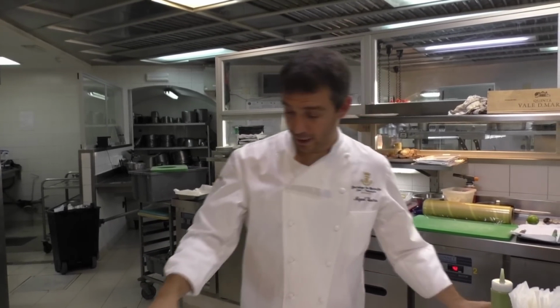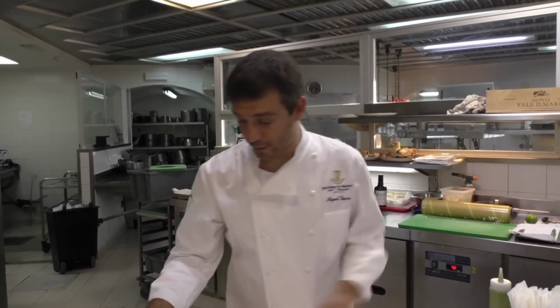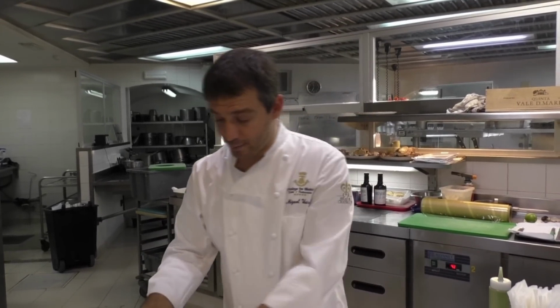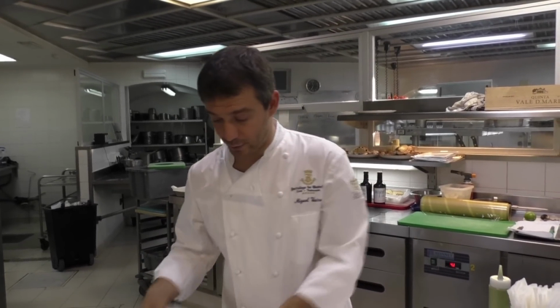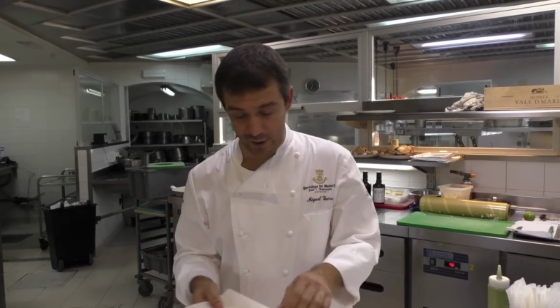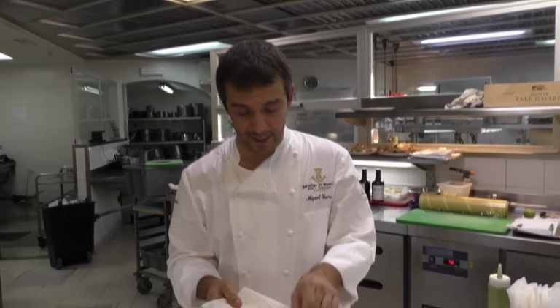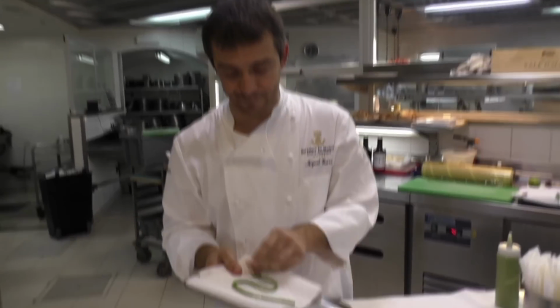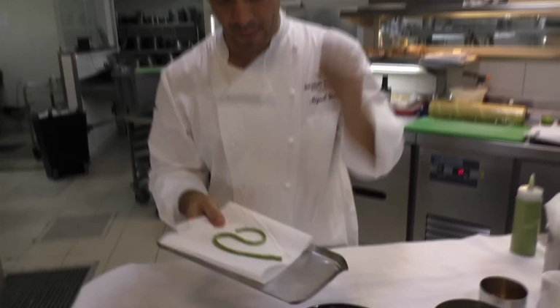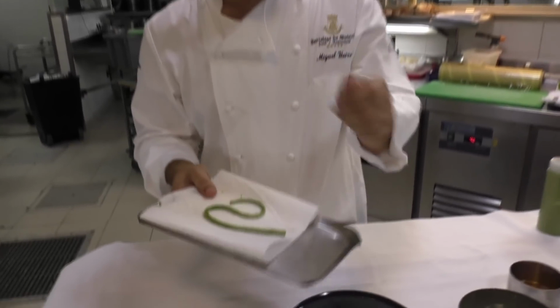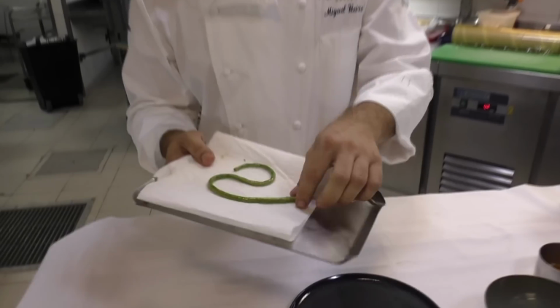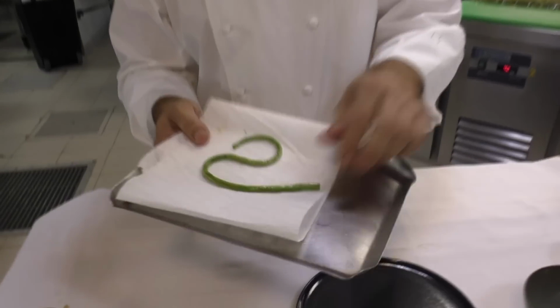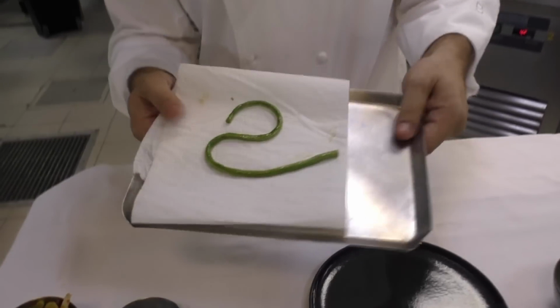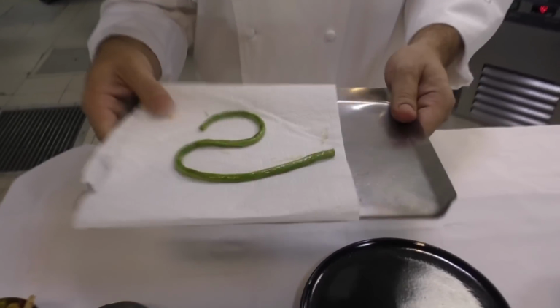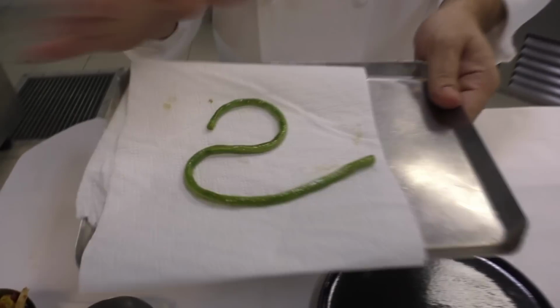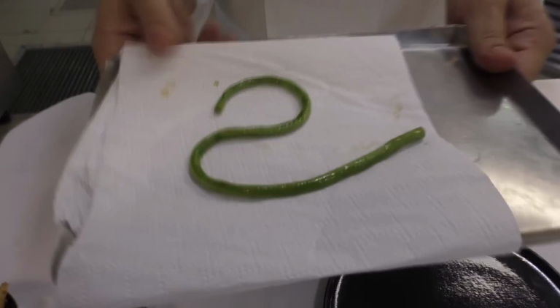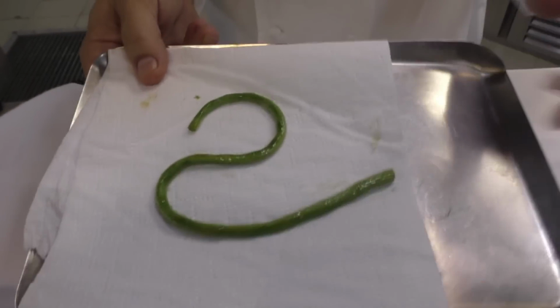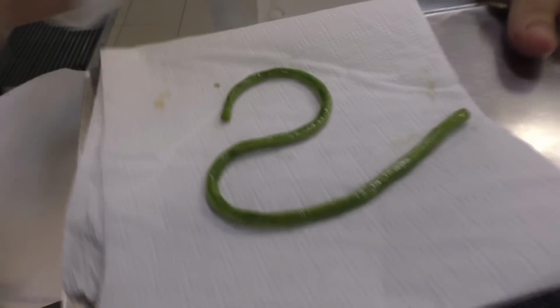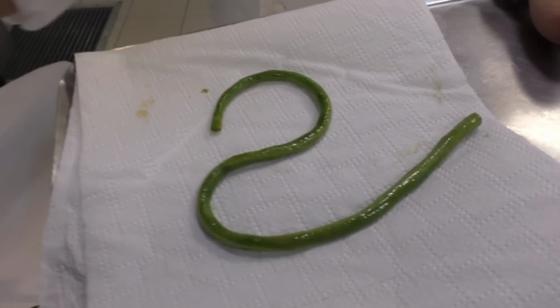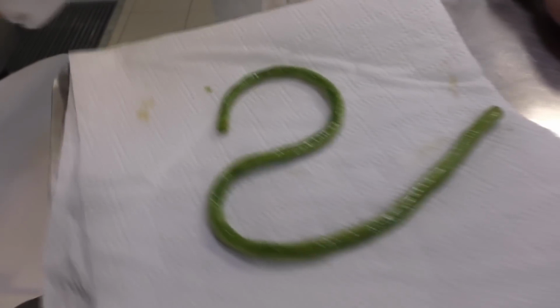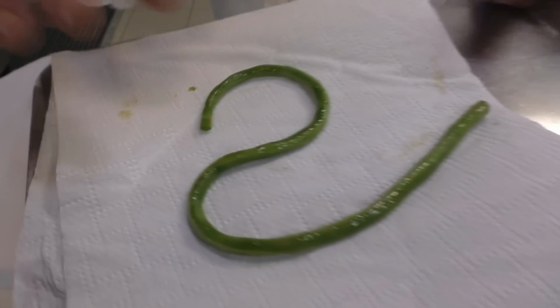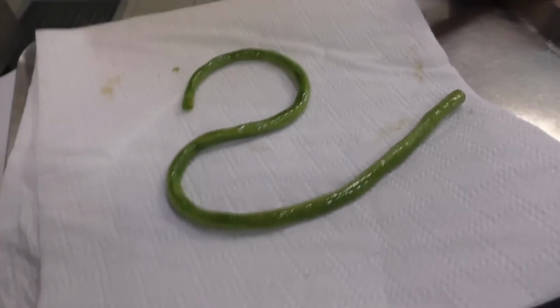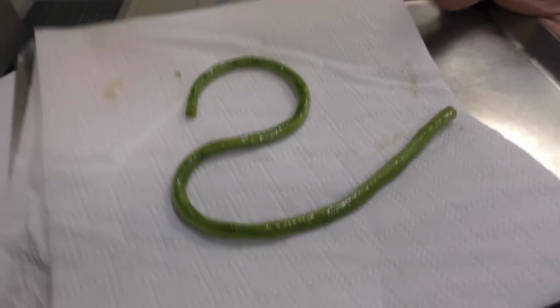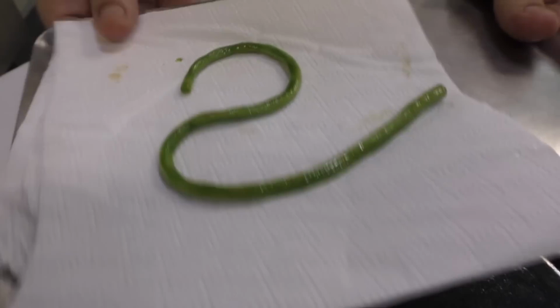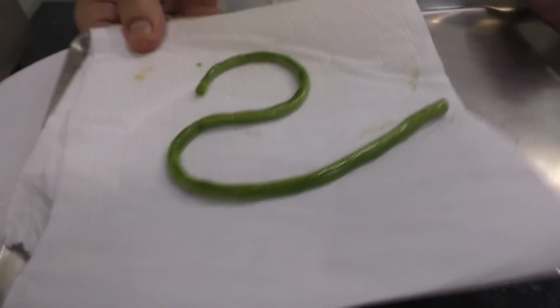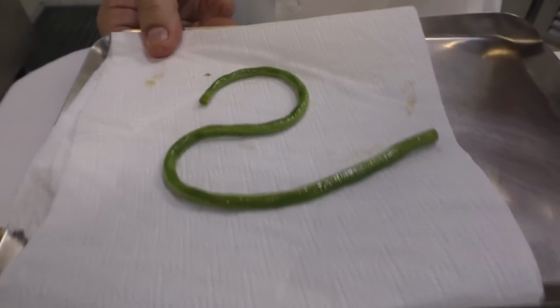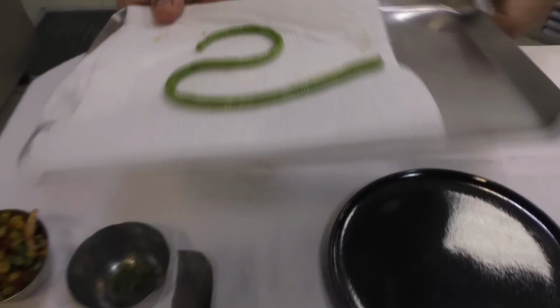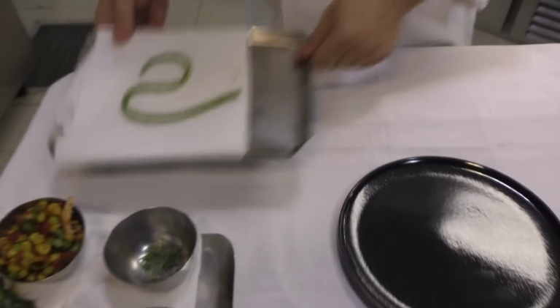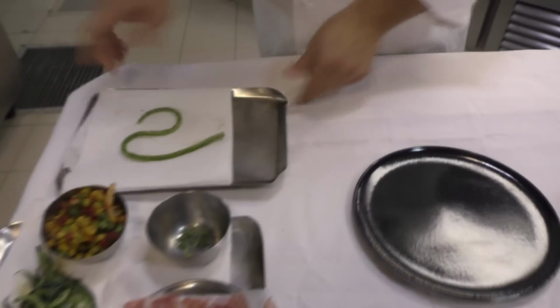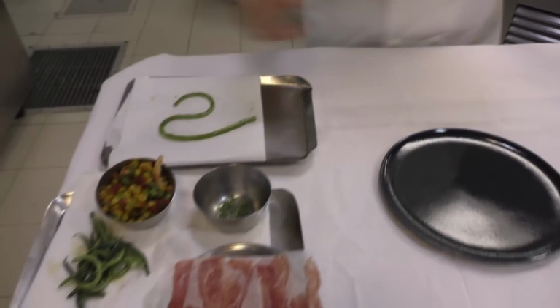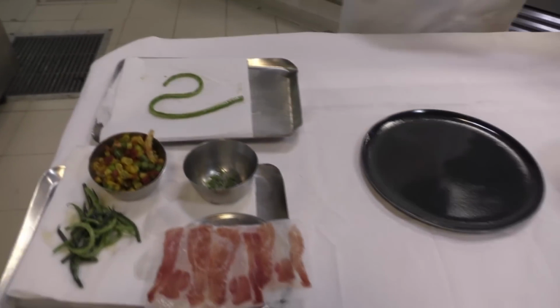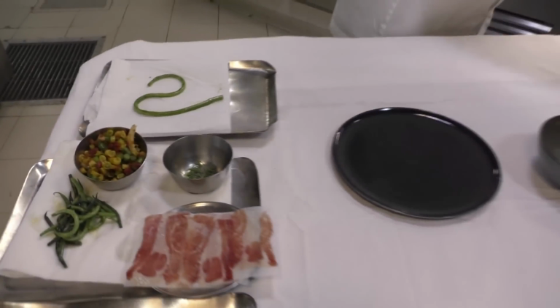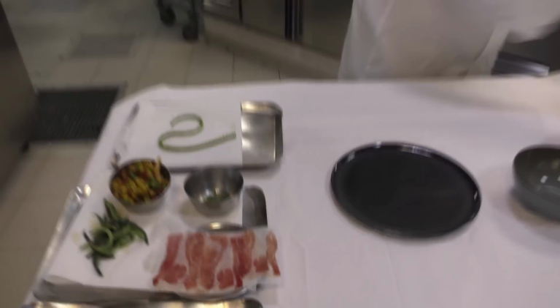And we have a very interesting bean as well, which is the whip bean. It's originated from Asia, but it's from the same producer. They got the seeds from Asia and now they grow it just outside of Lisbon, as I told you before.